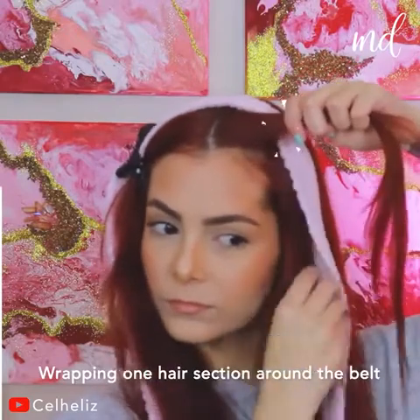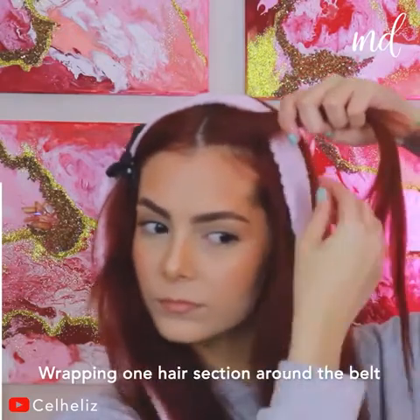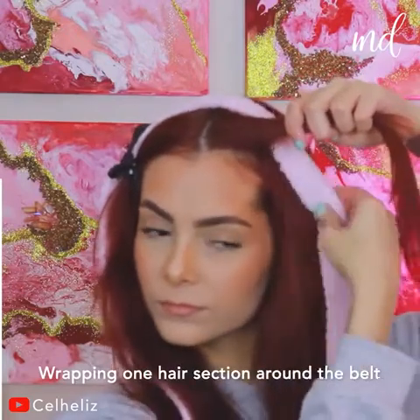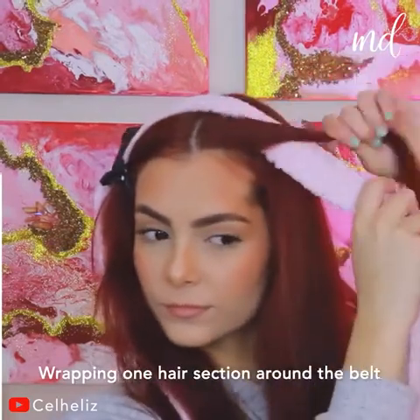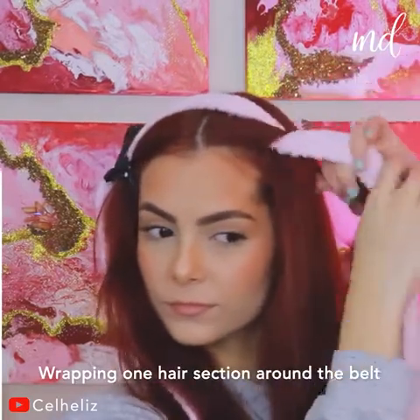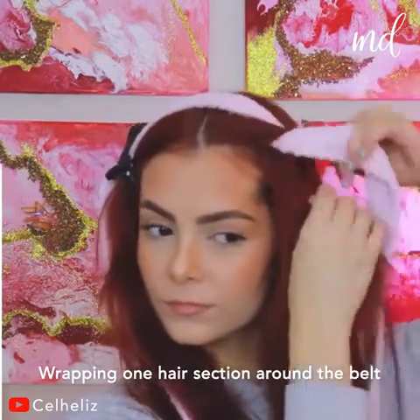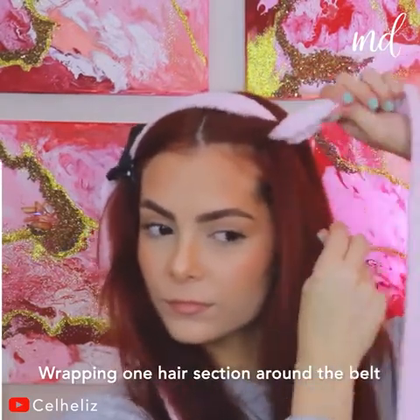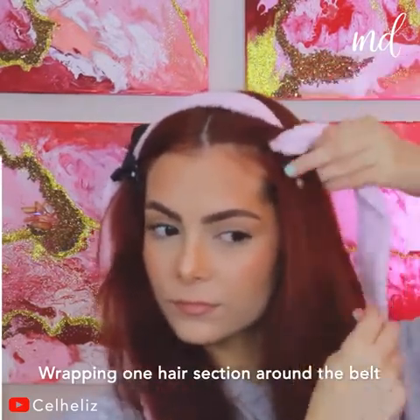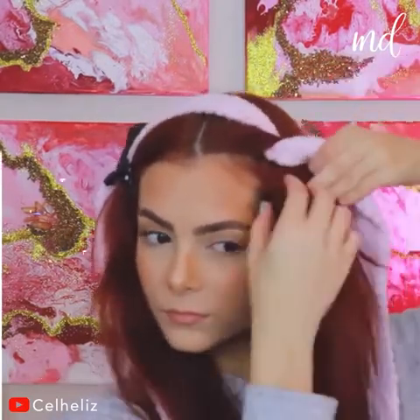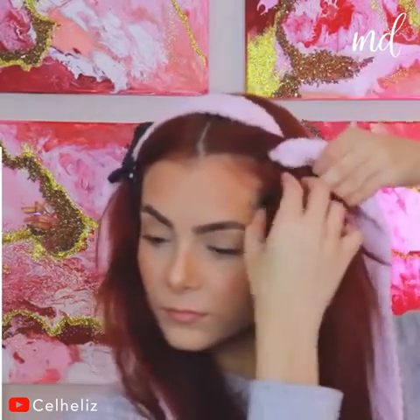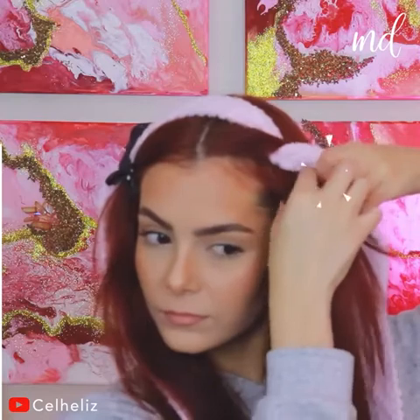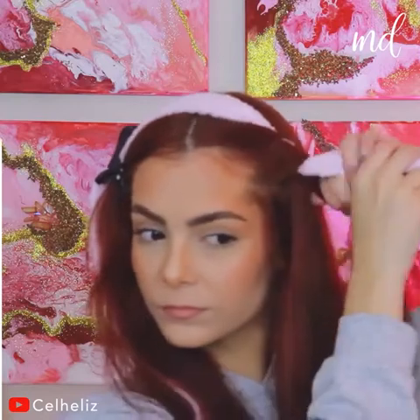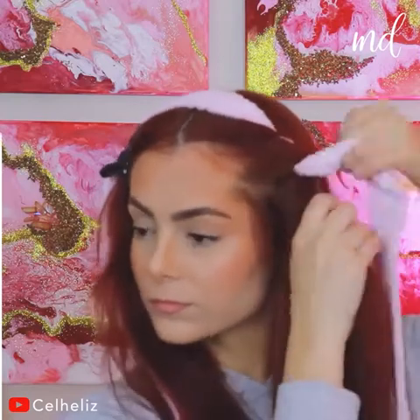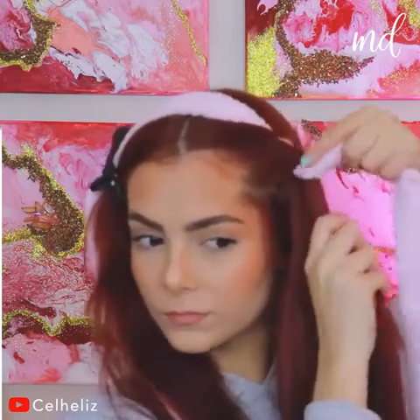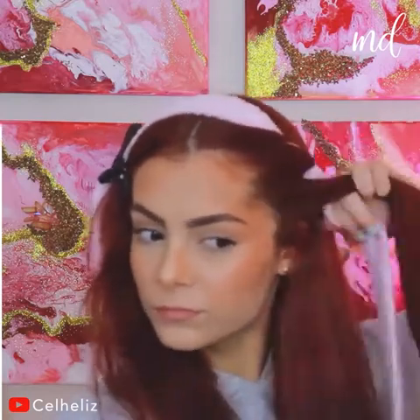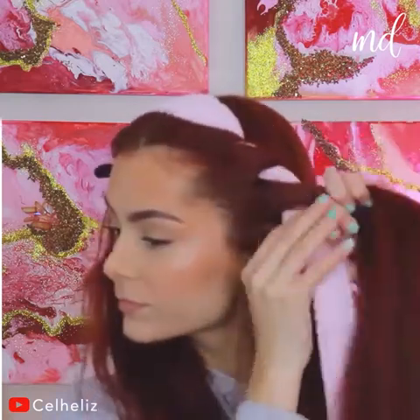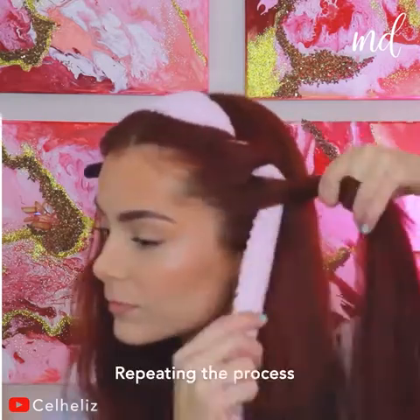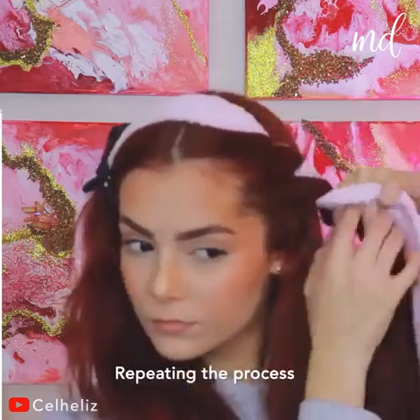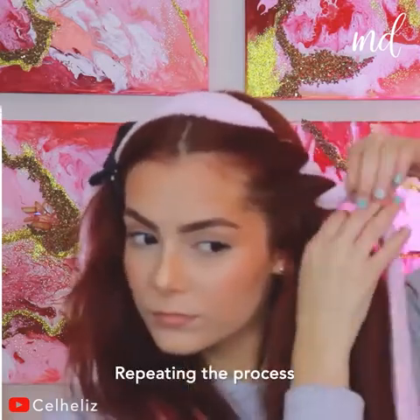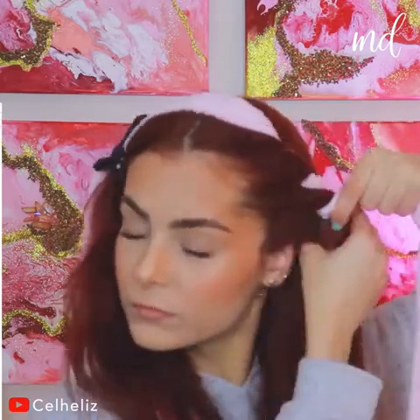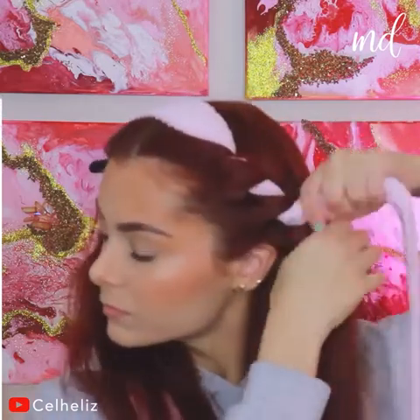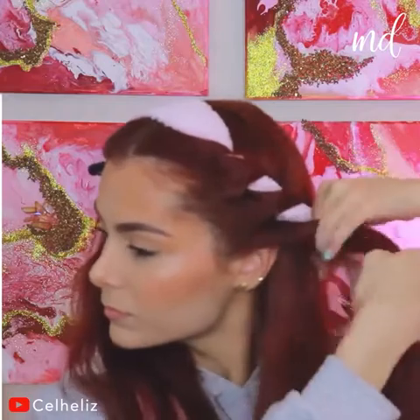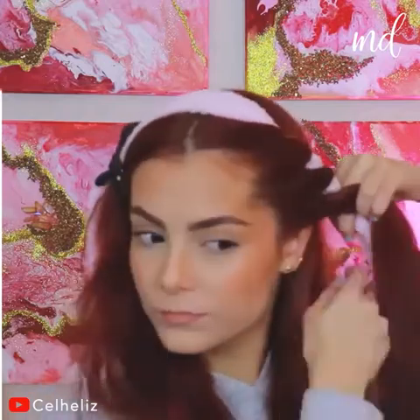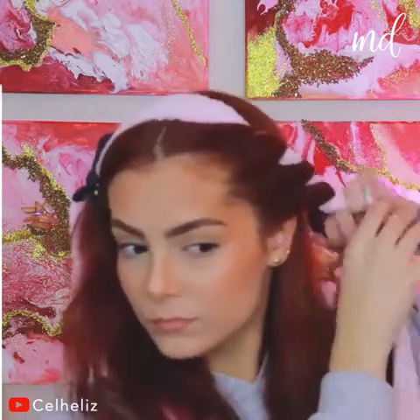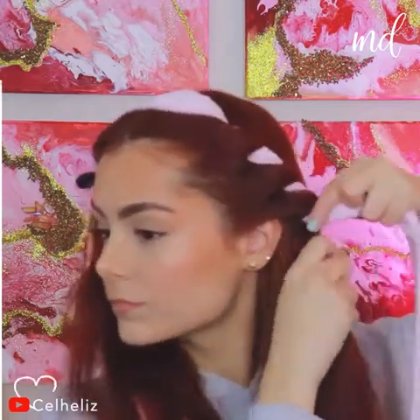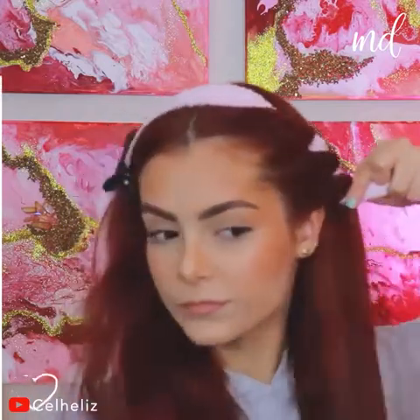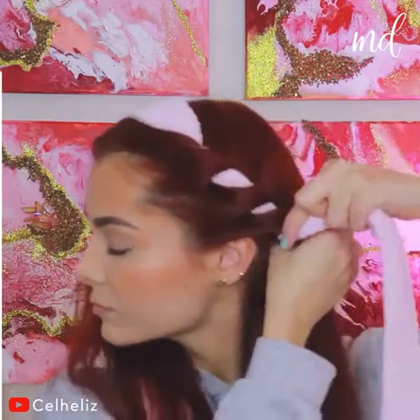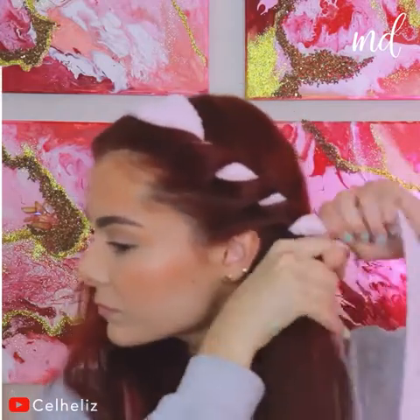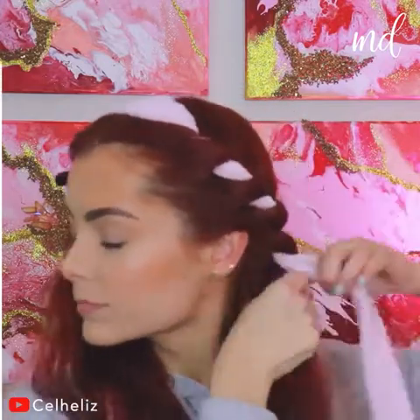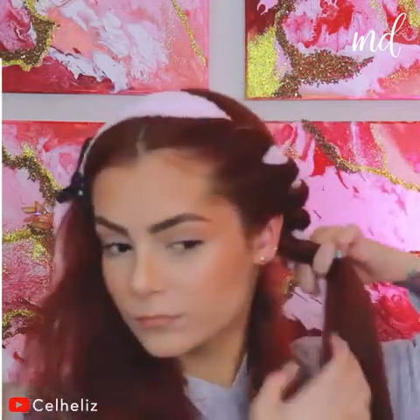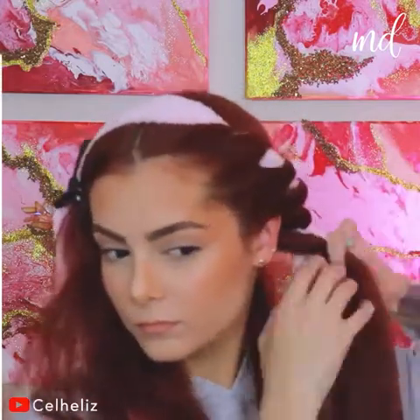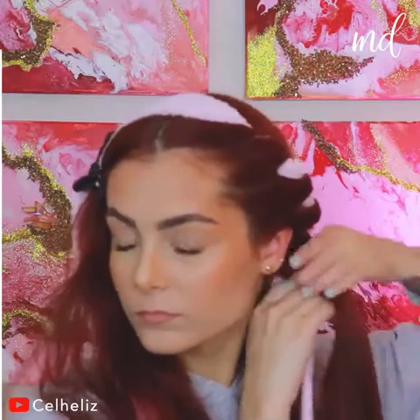Wrapping one hair section around the belt, just like twisting it. Then adding a little bit more hair to that same section and repeating the process — just adding more and more hair until it's all done.